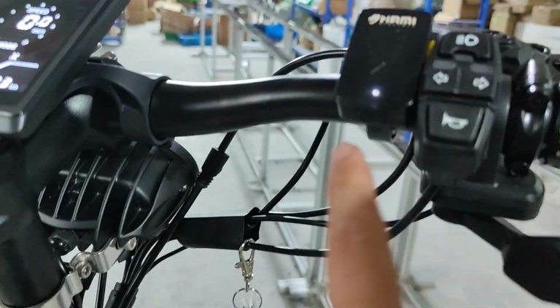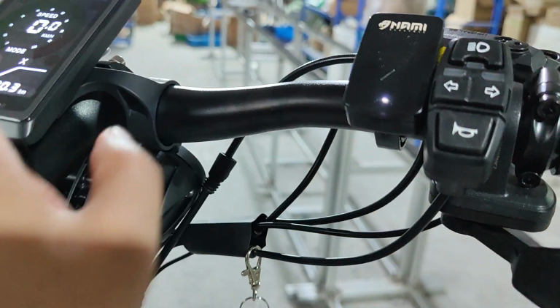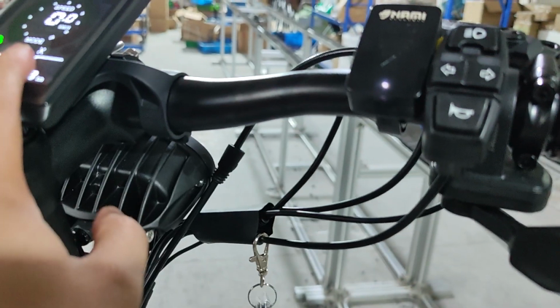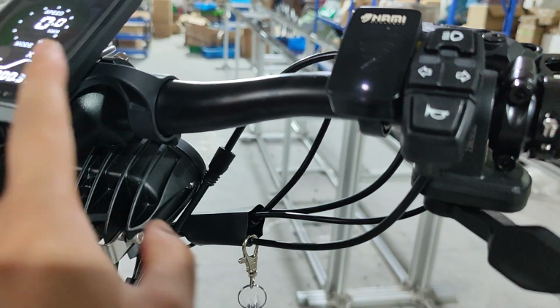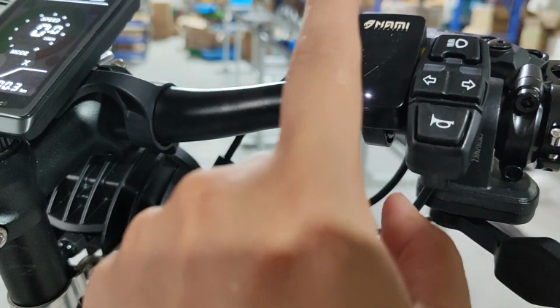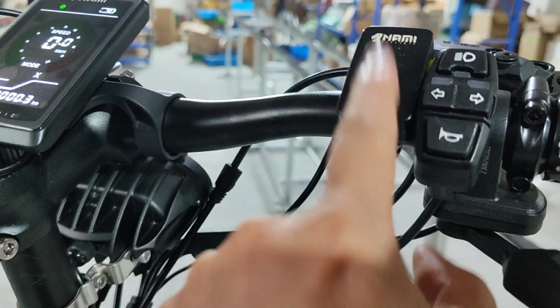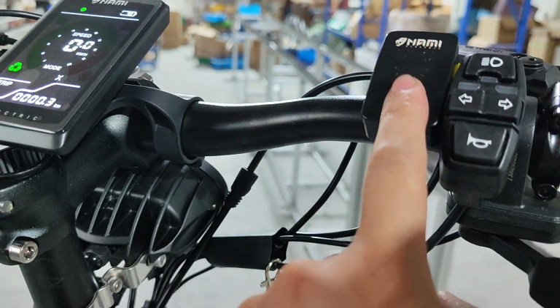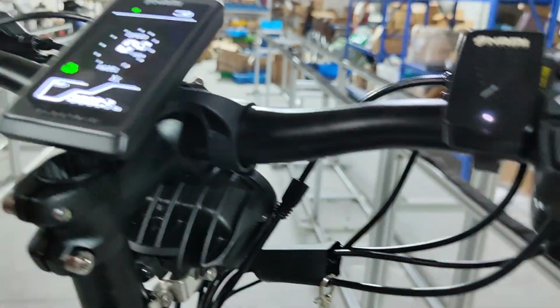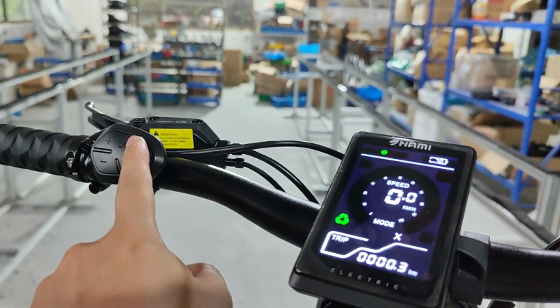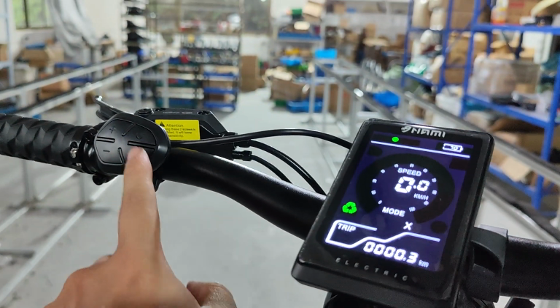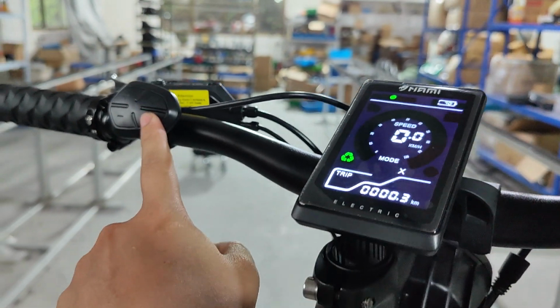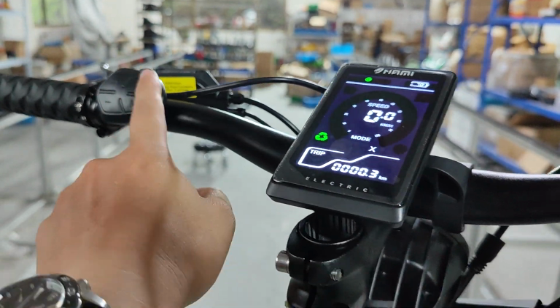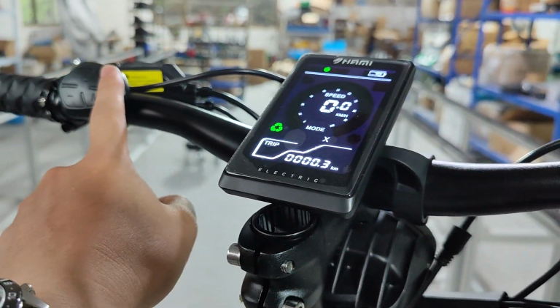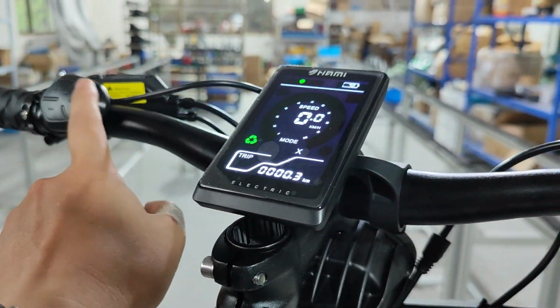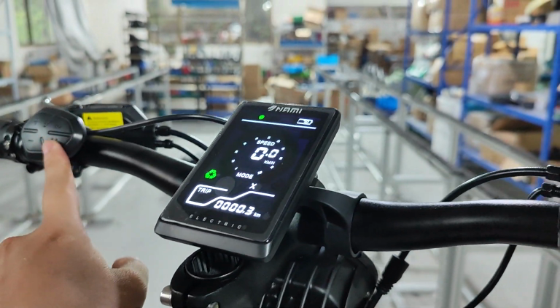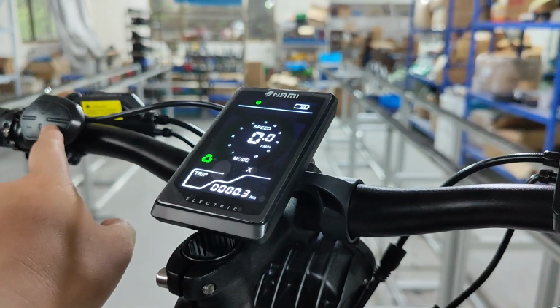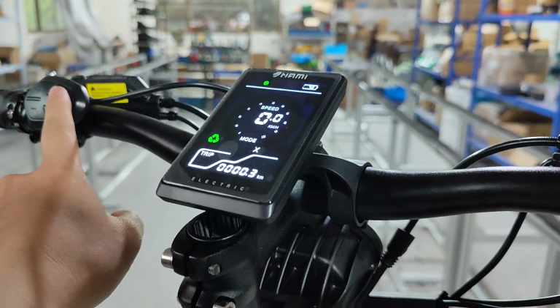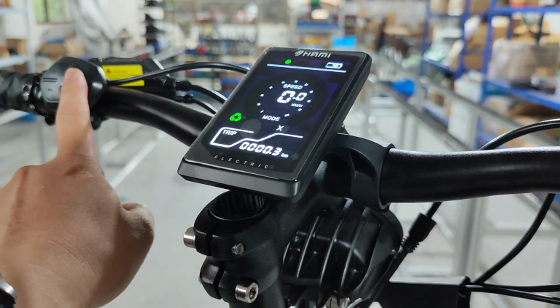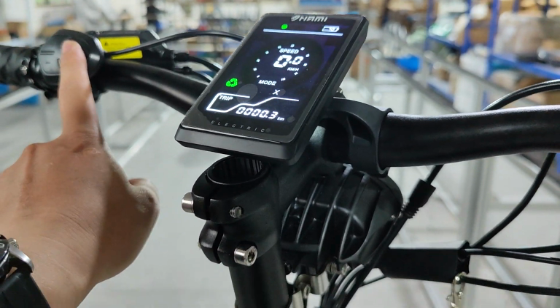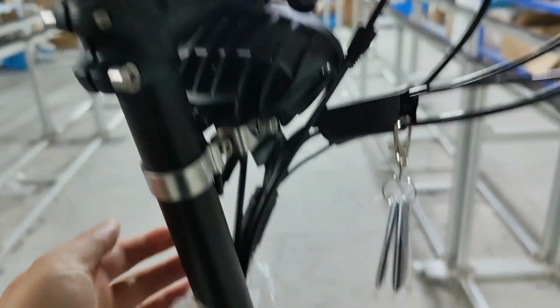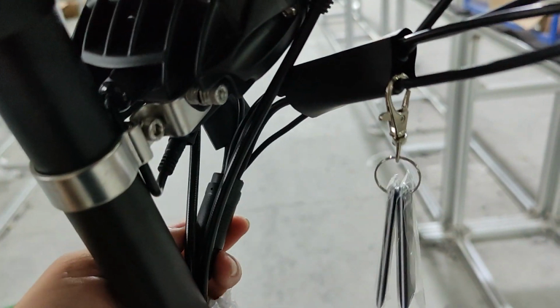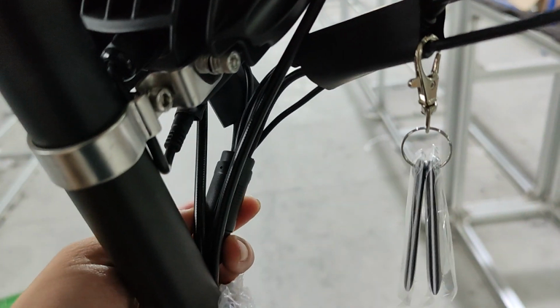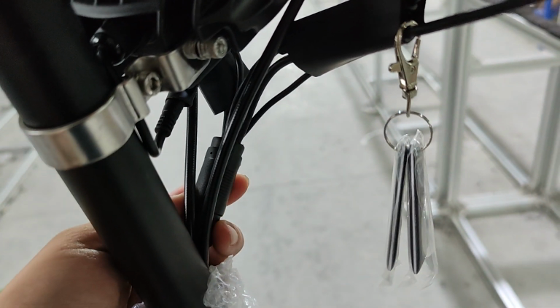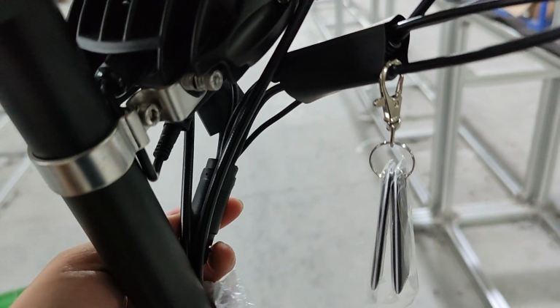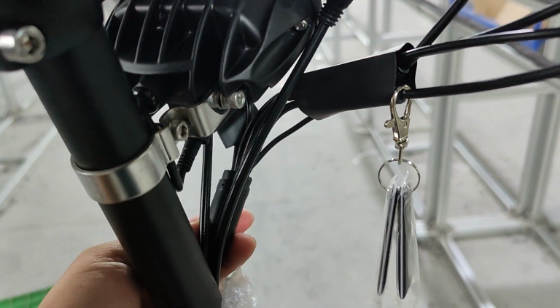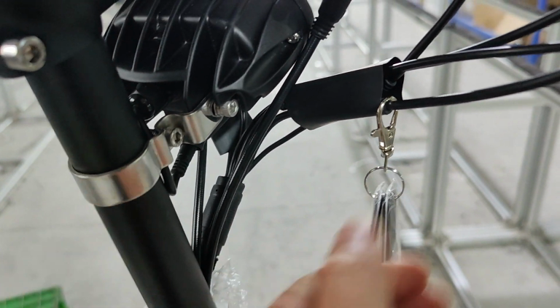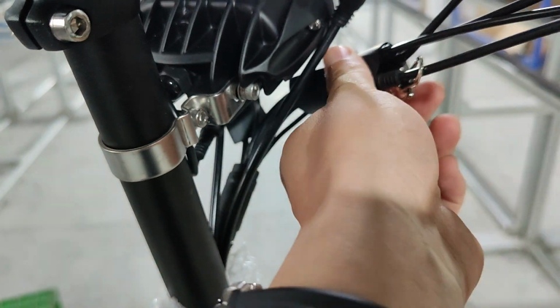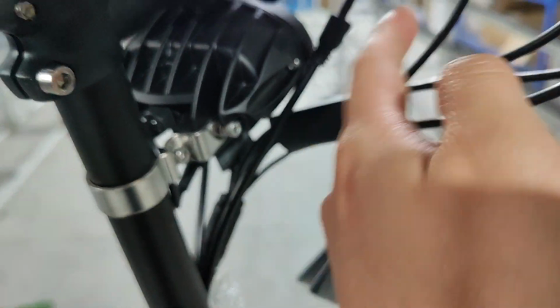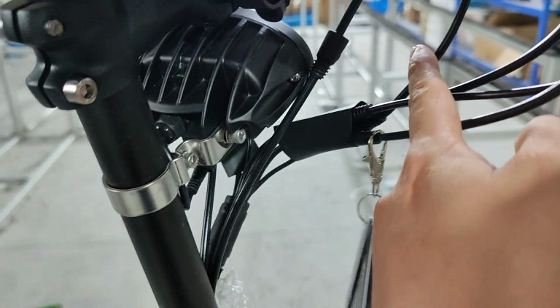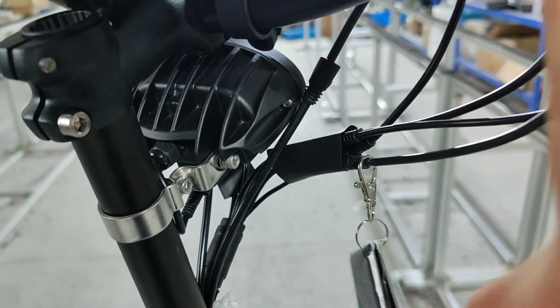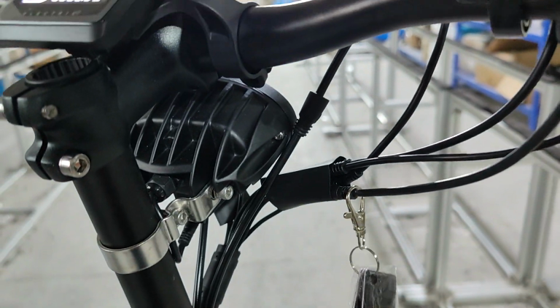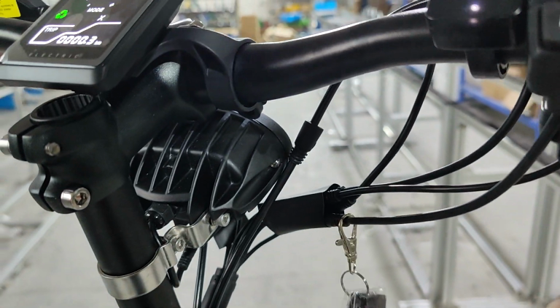The scooter only turns on by the NFC, and the power button and M button have different uses. I will show you in the video. The cable is also changed to be able to connect to the NFC and the switch.